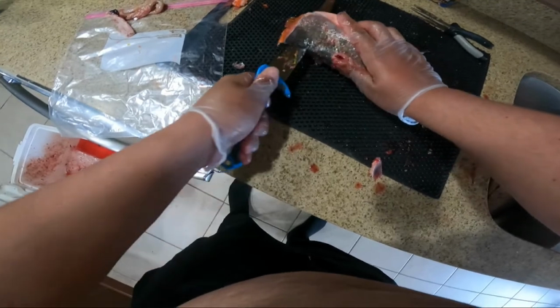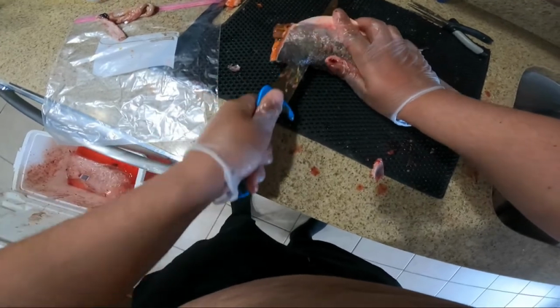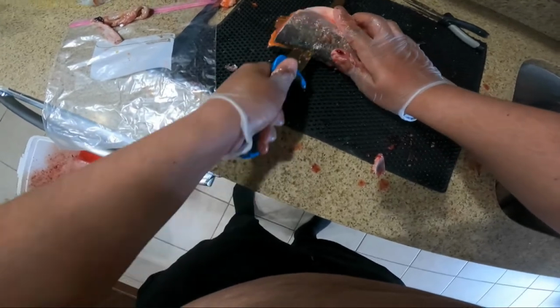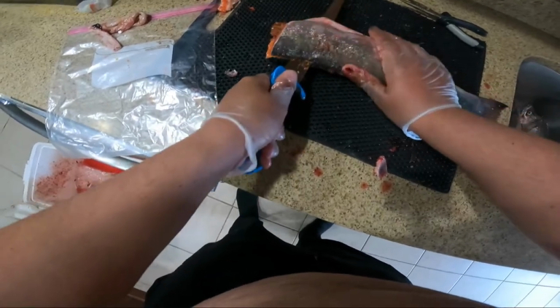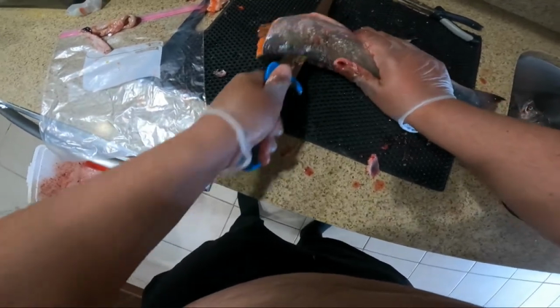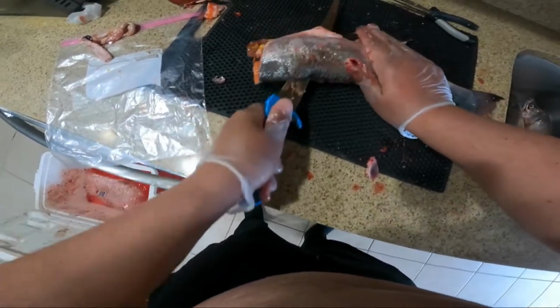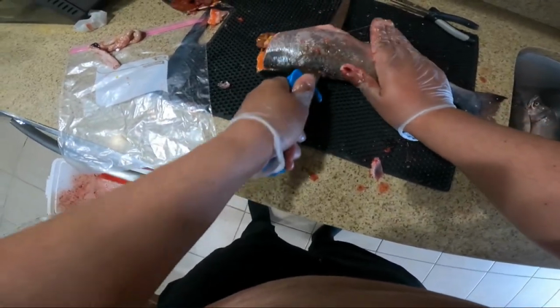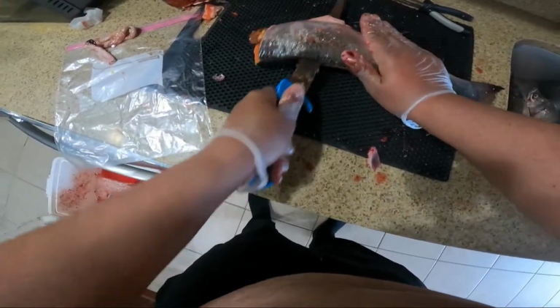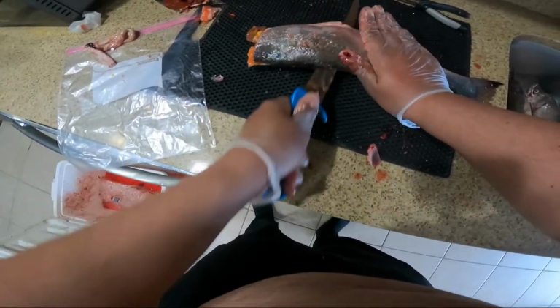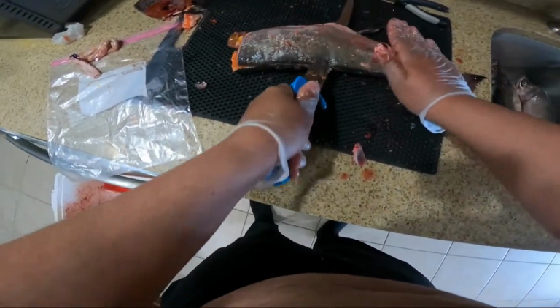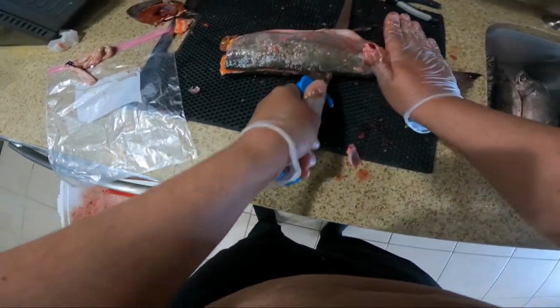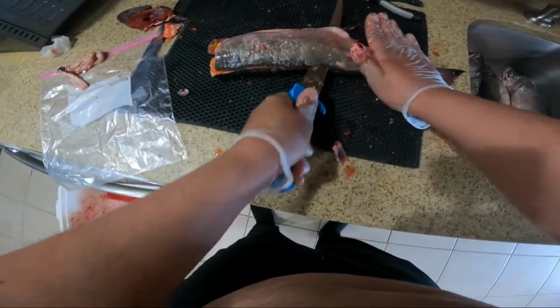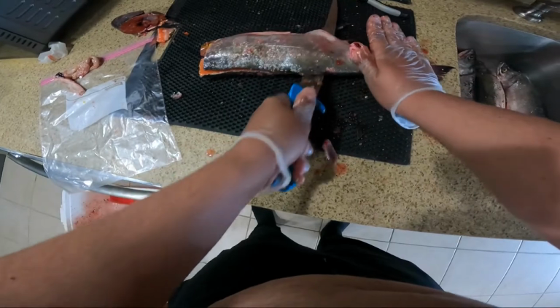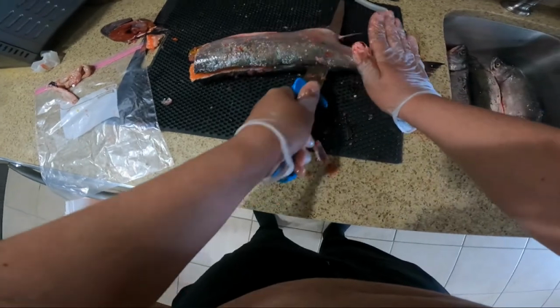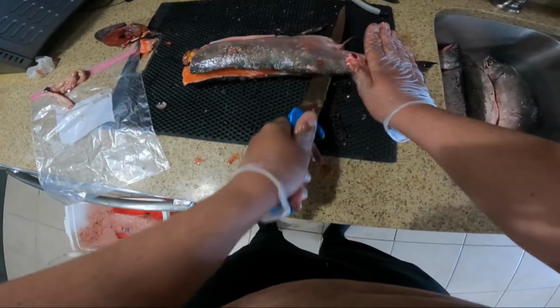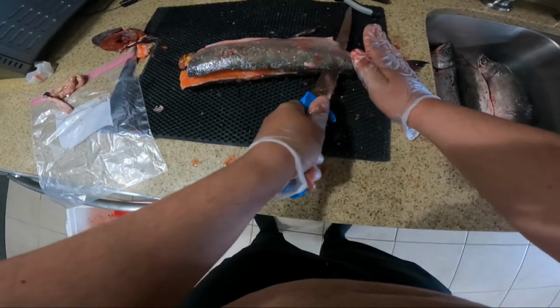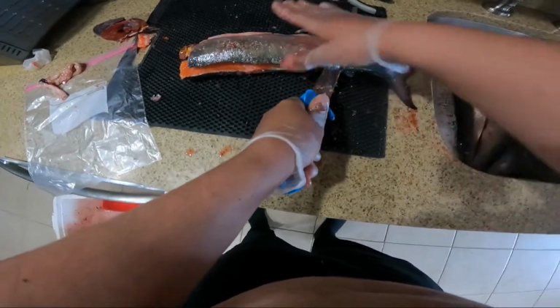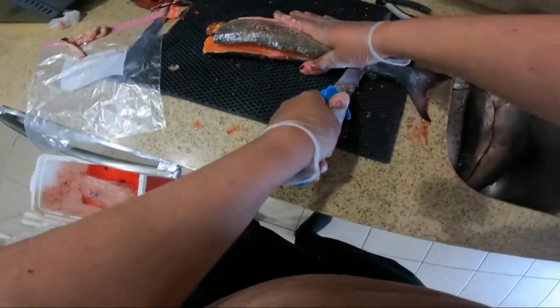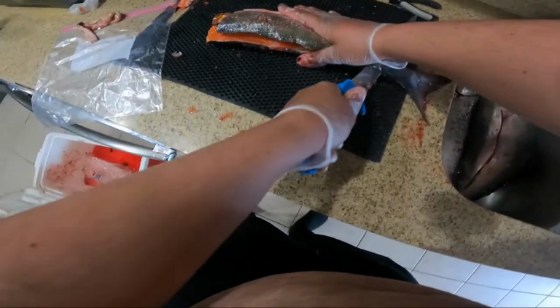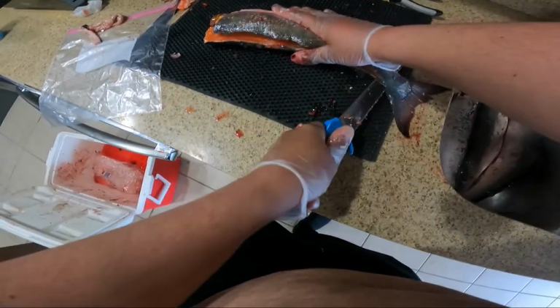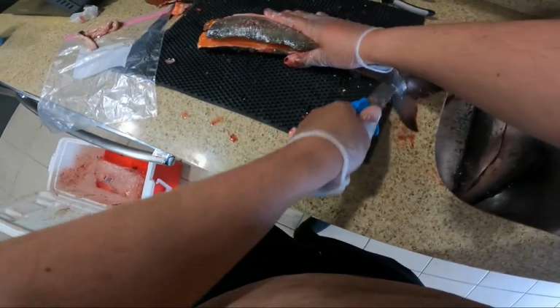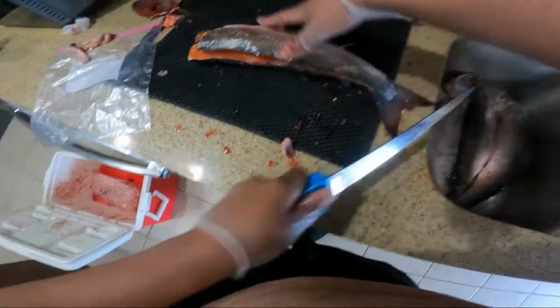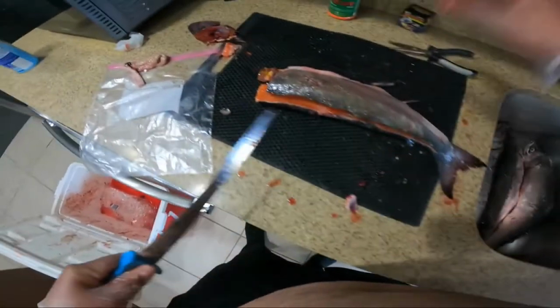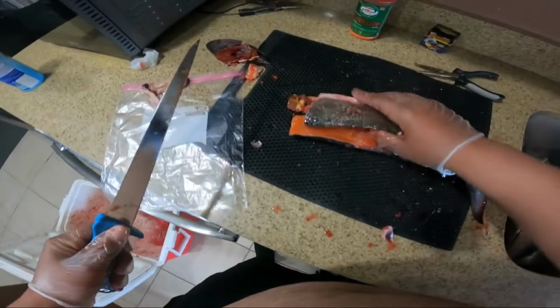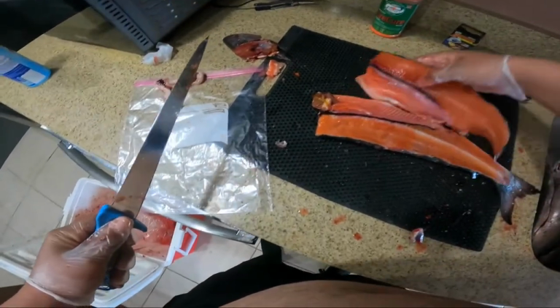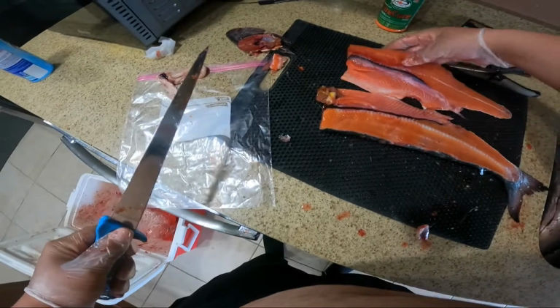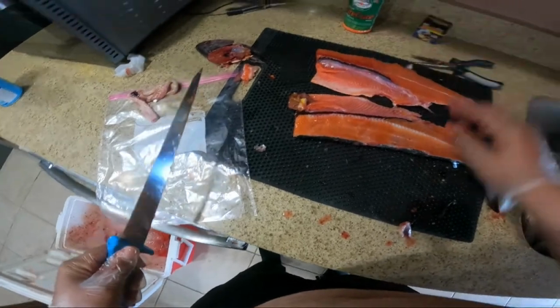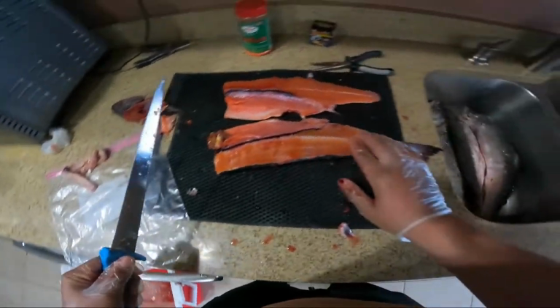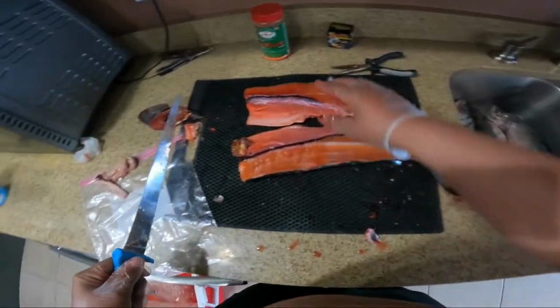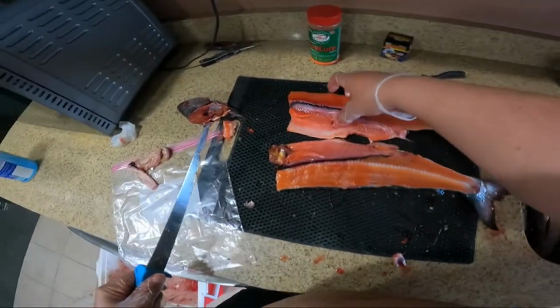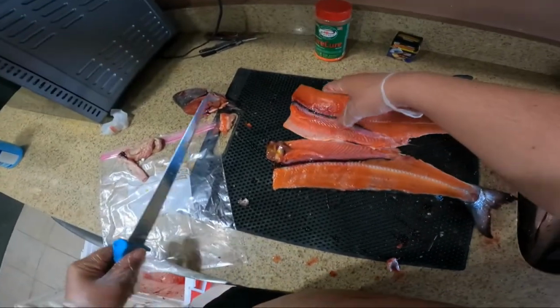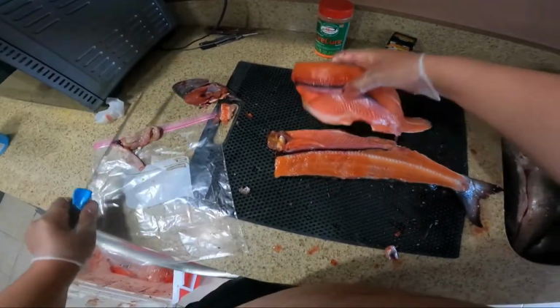Just follow it all the way down, keeping your knife at a slight angle like that. Now you get a nice fillet just like this.